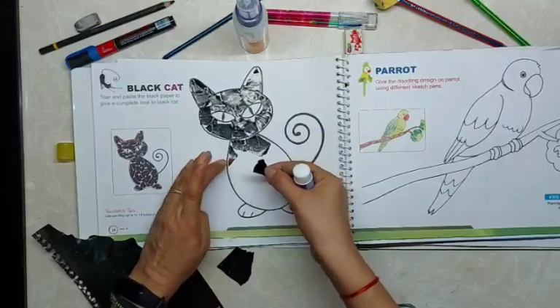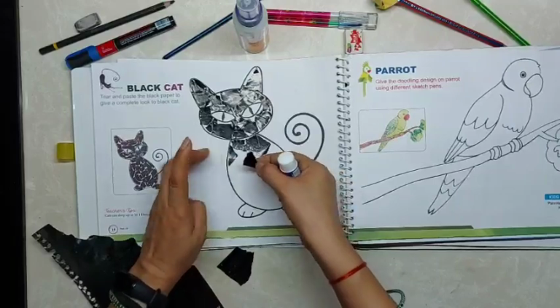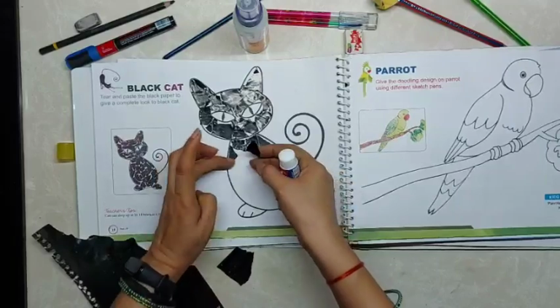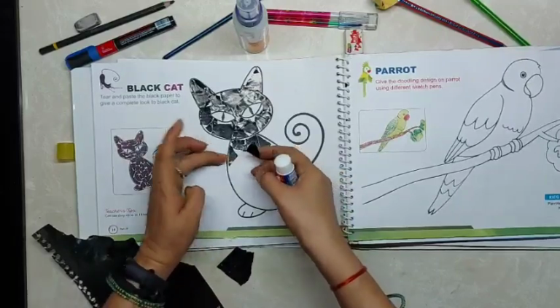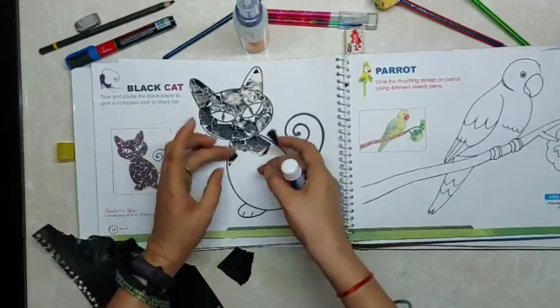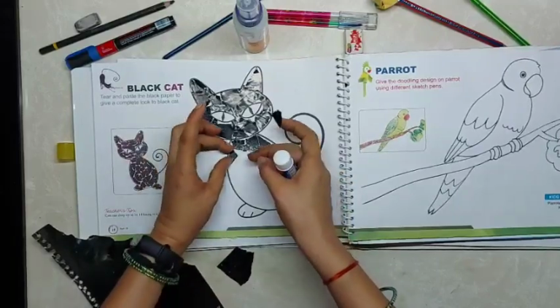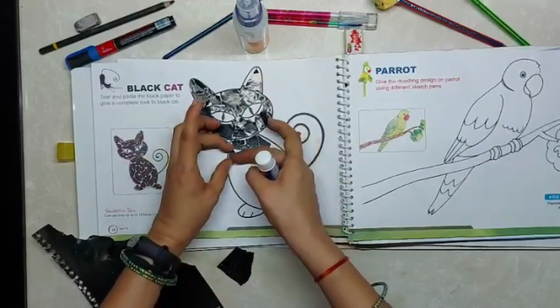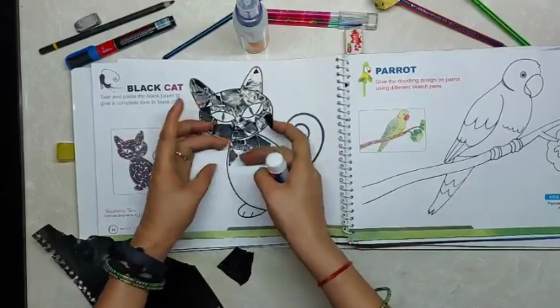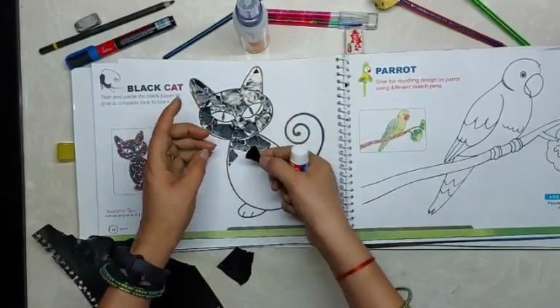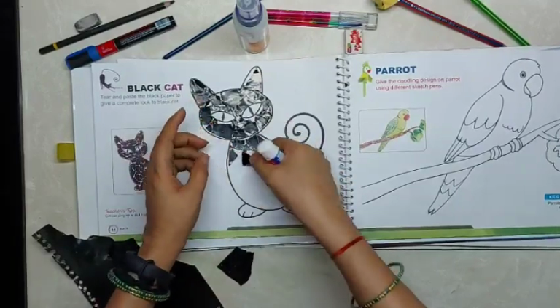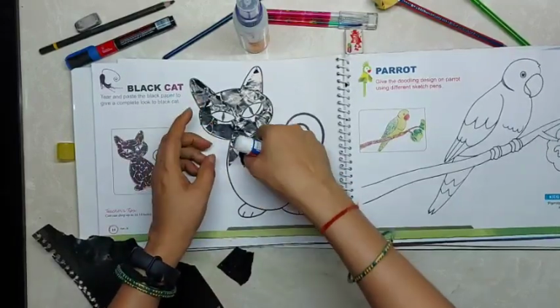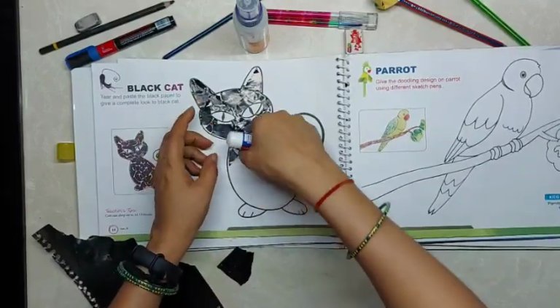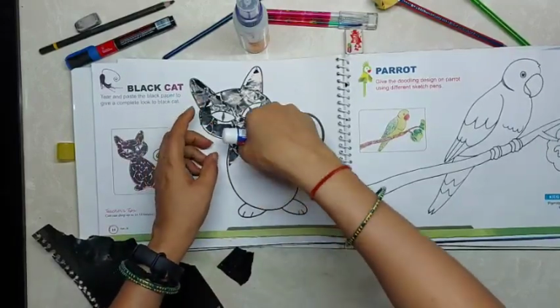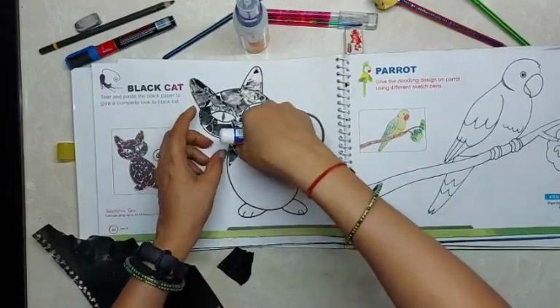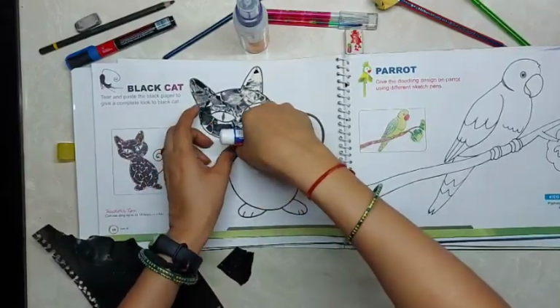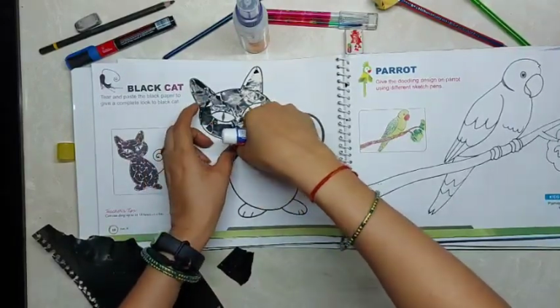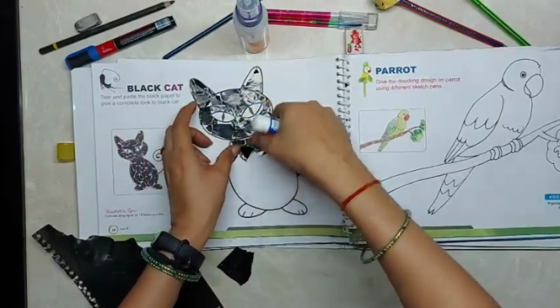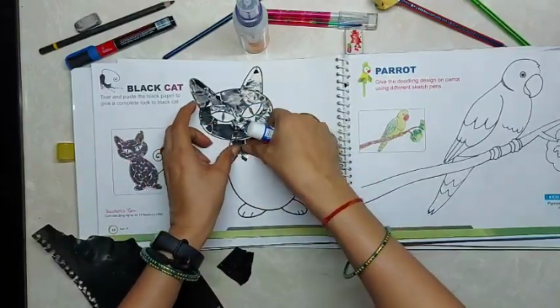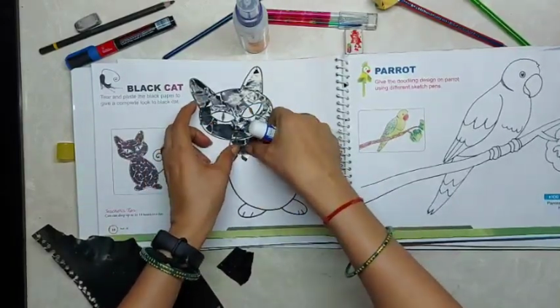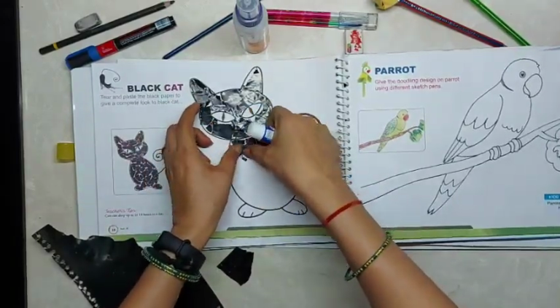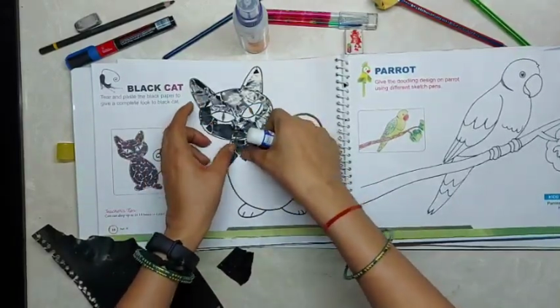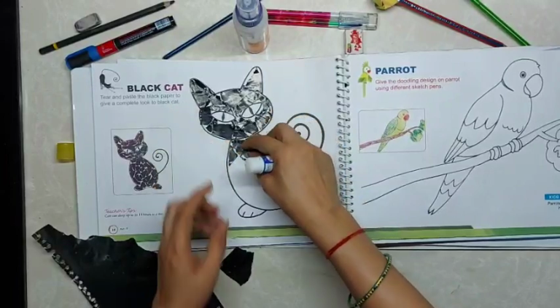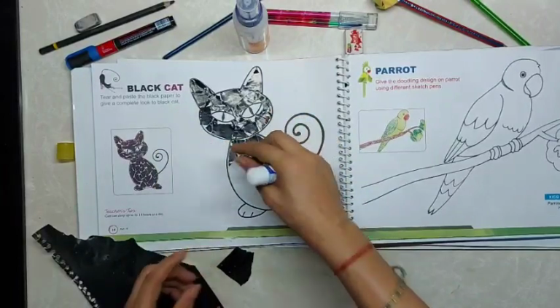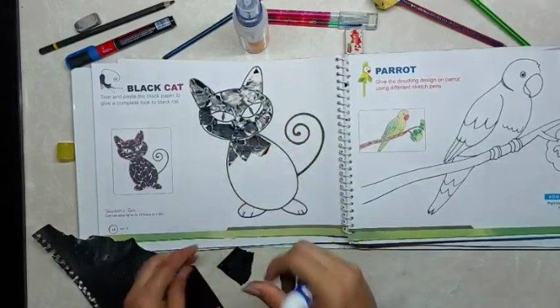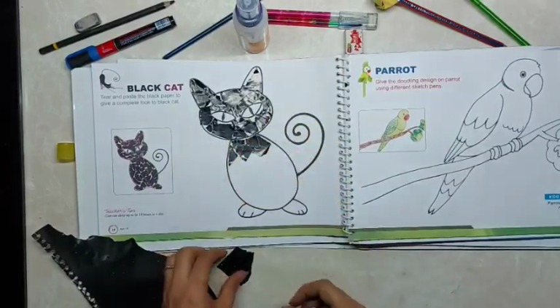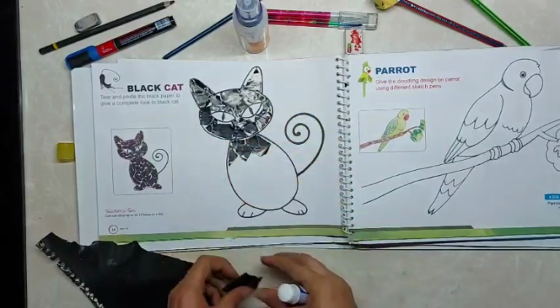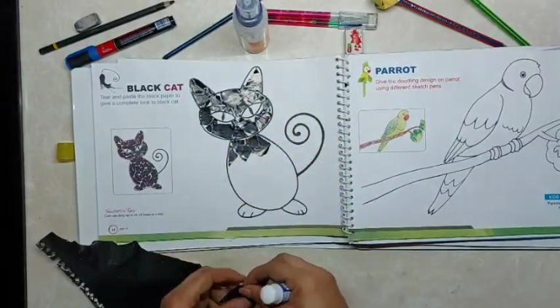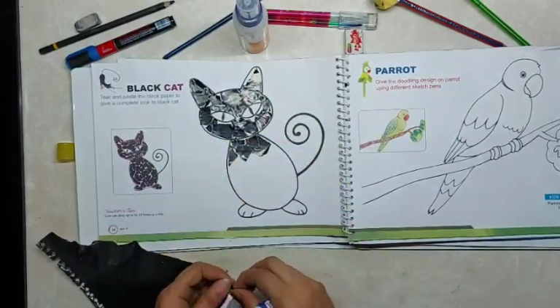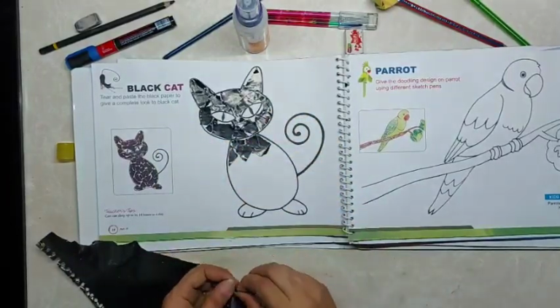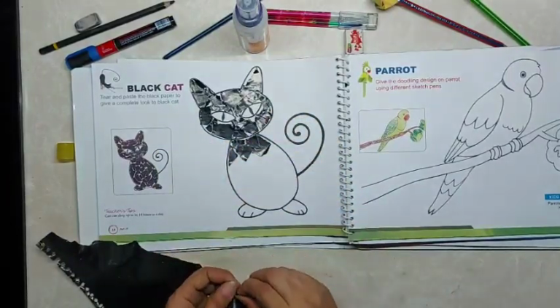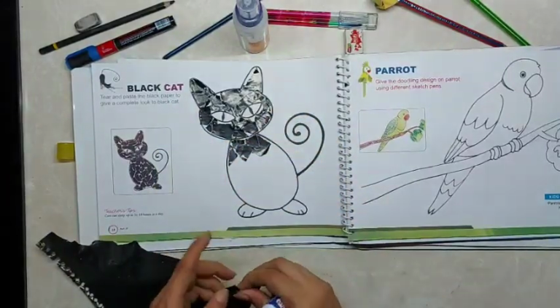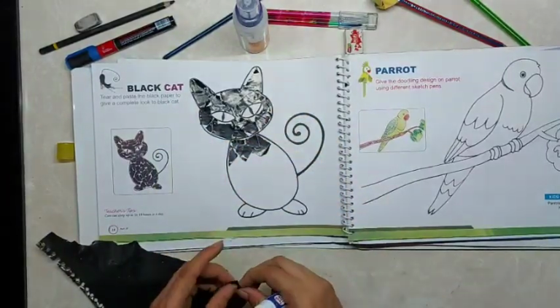Make sure to paste the corners of the paper. A little bit of overlapping you can do, but not too much.